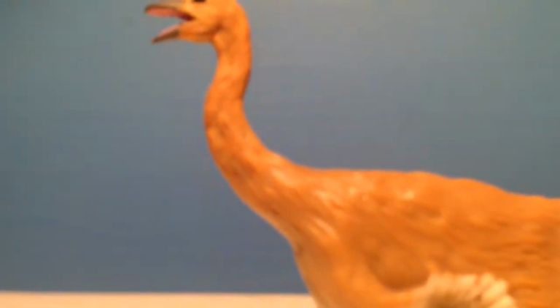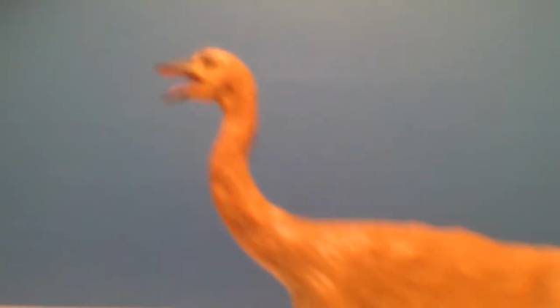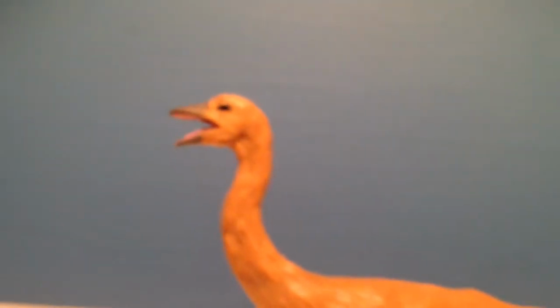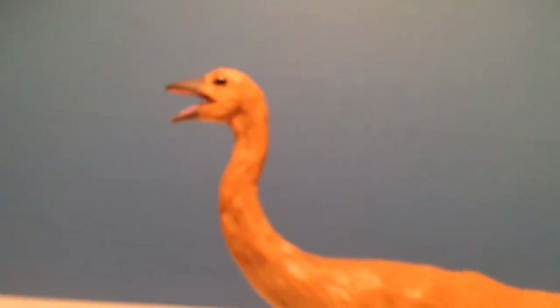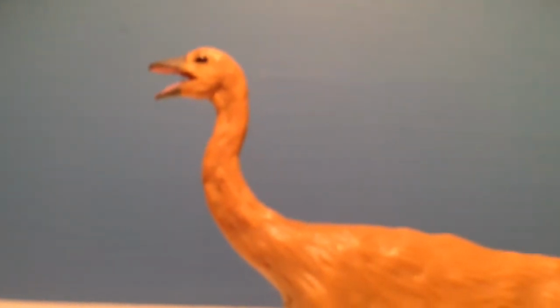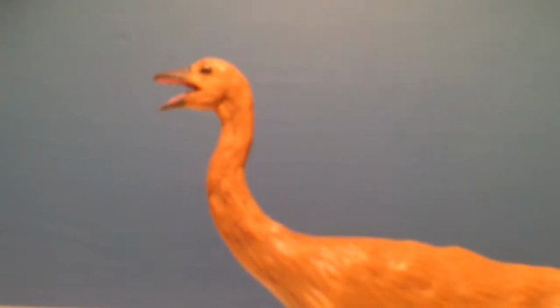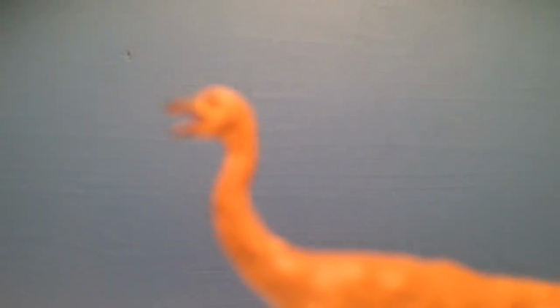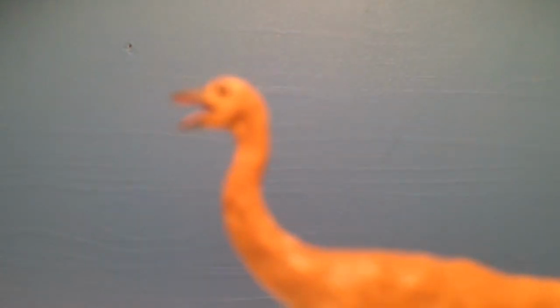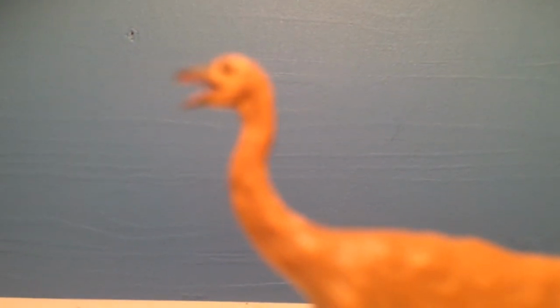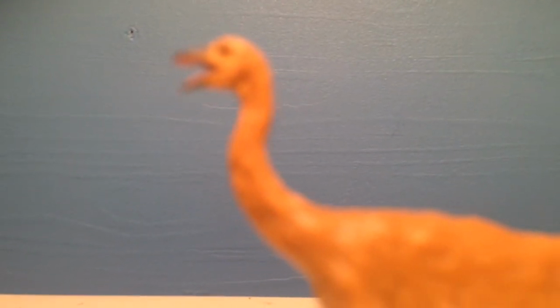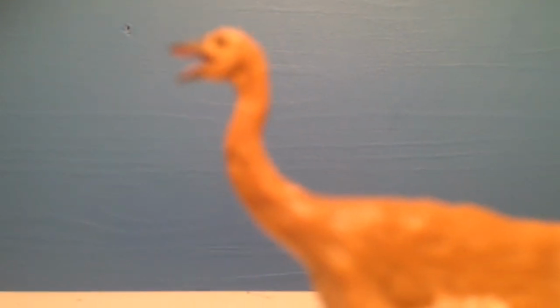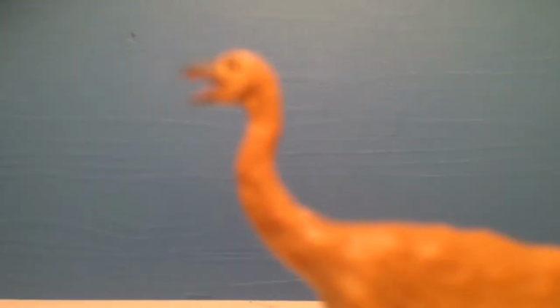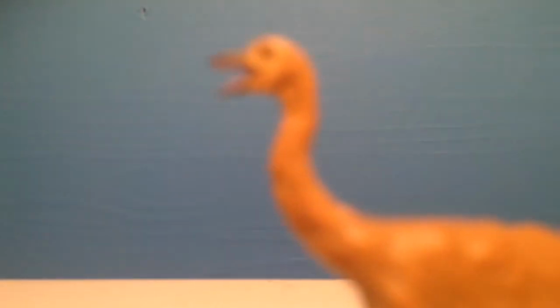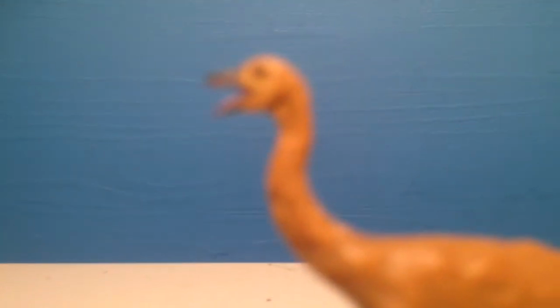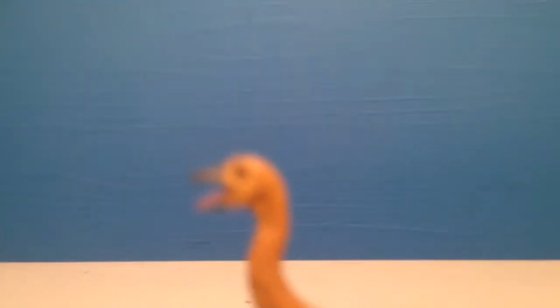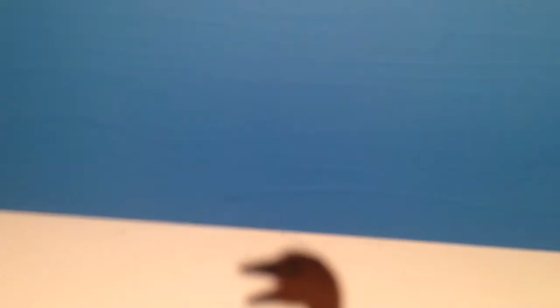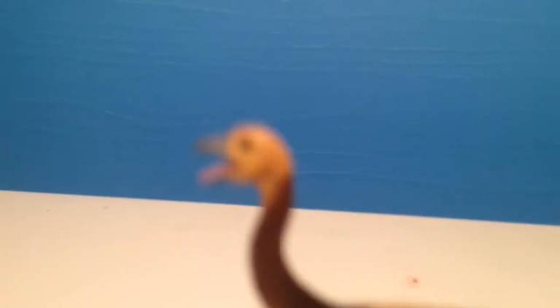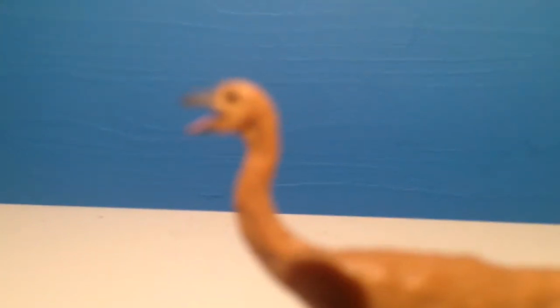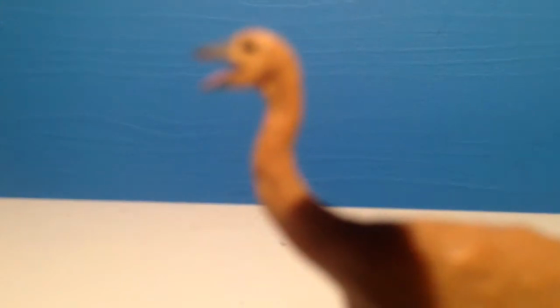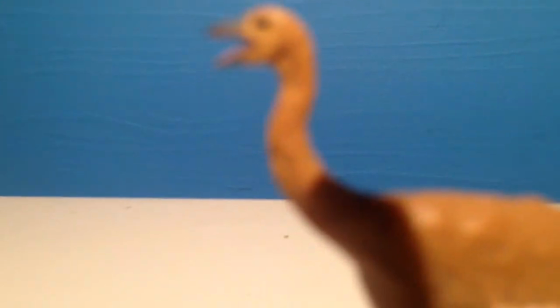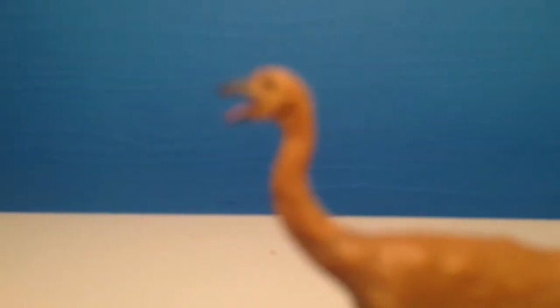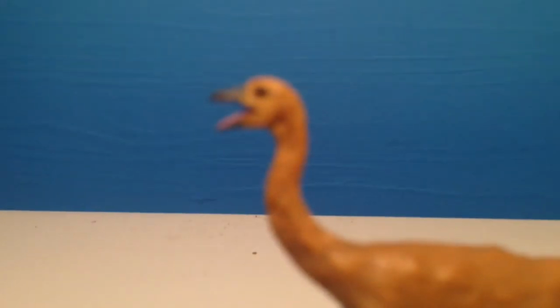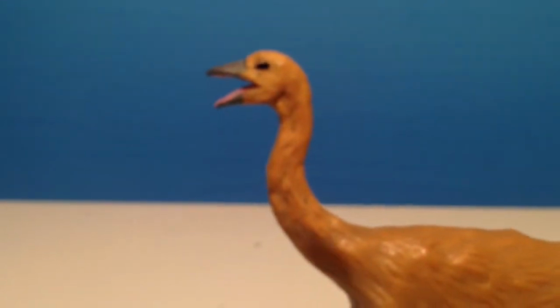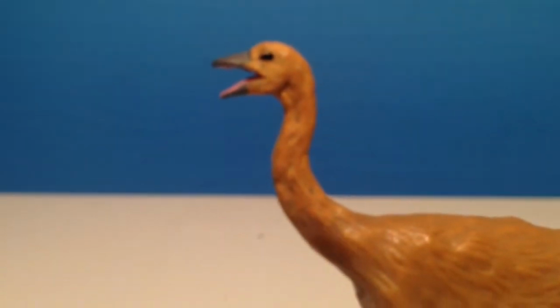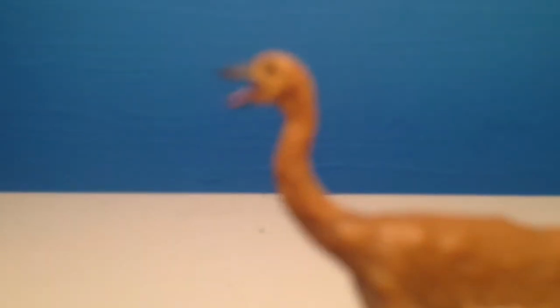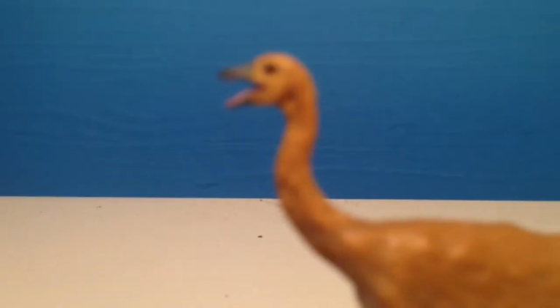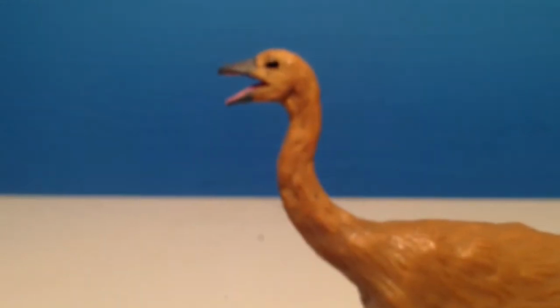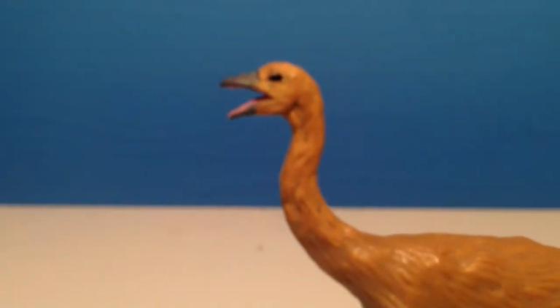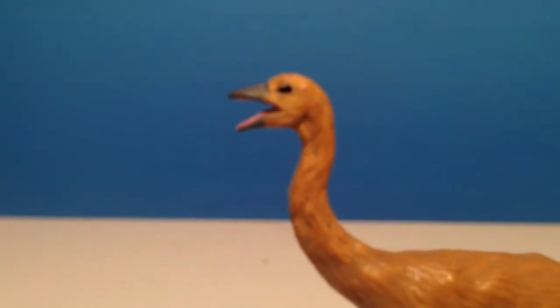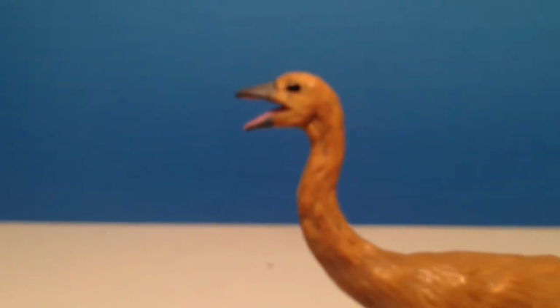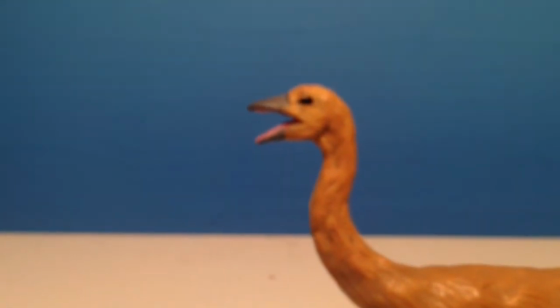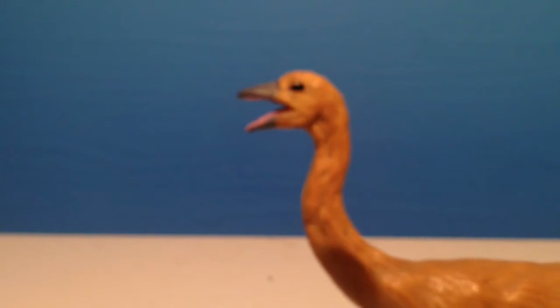We have this nice long neck, very accurate, which leads to this tiny, tiny little head. So small that it's hard to focus on. There's the nice tiny little head.